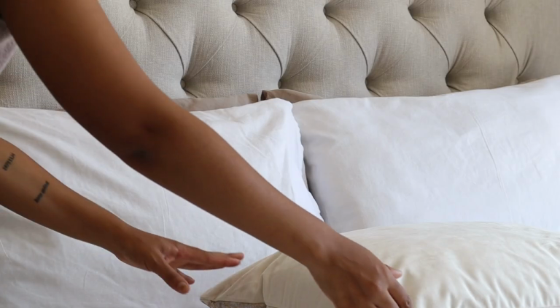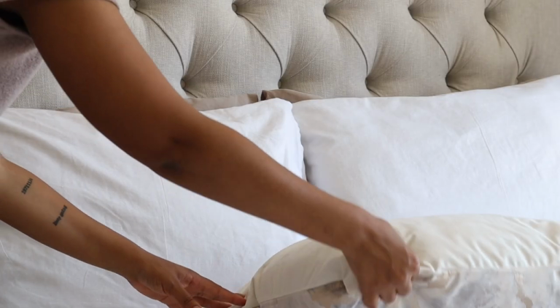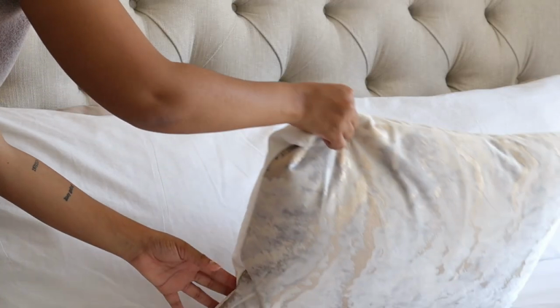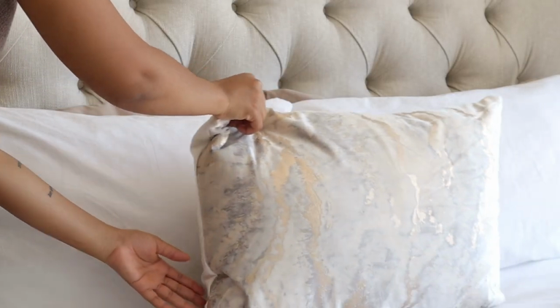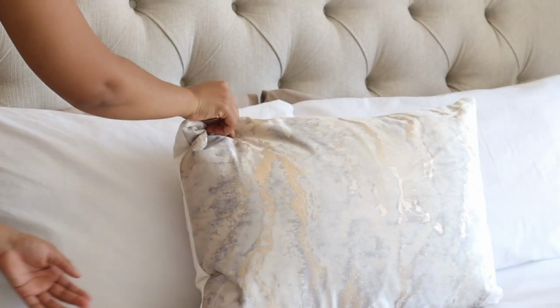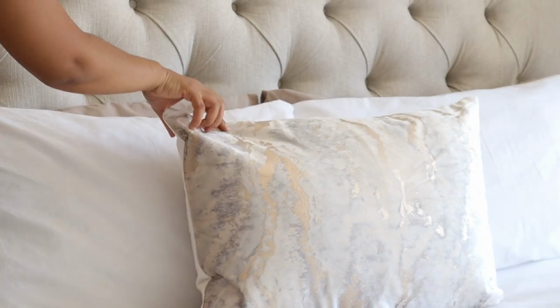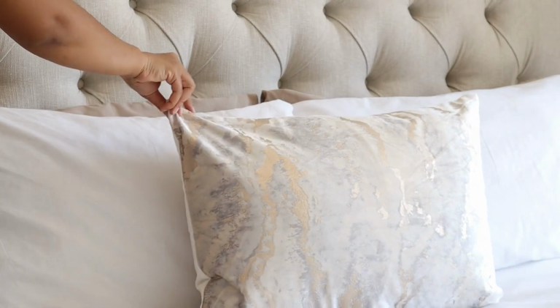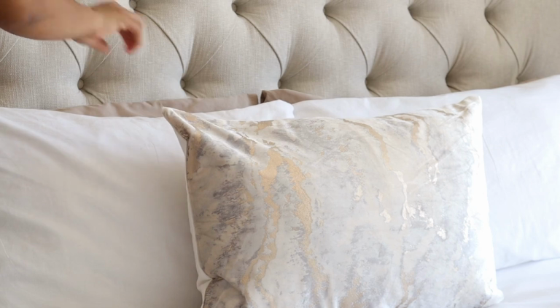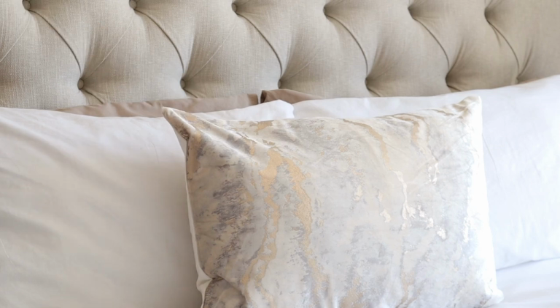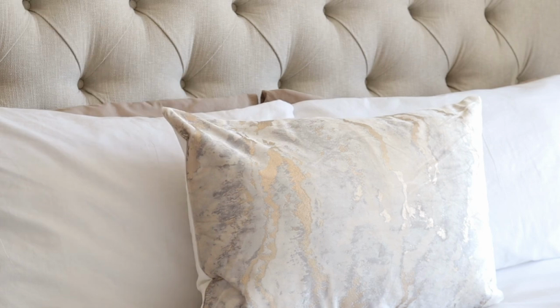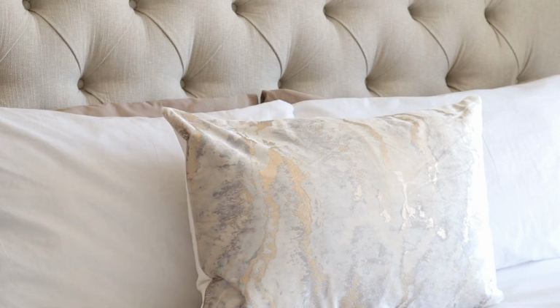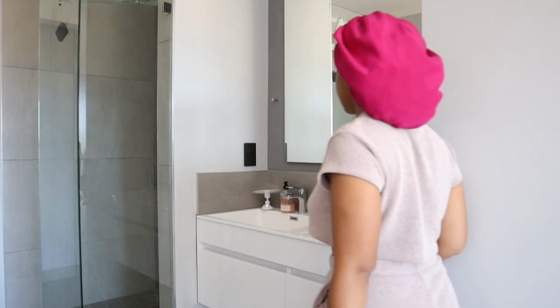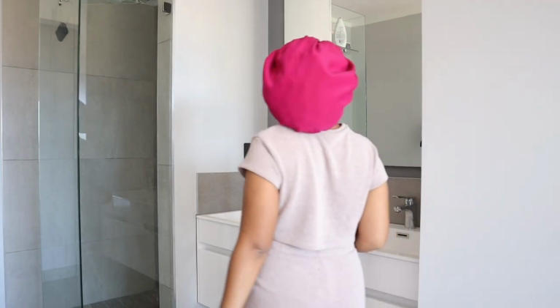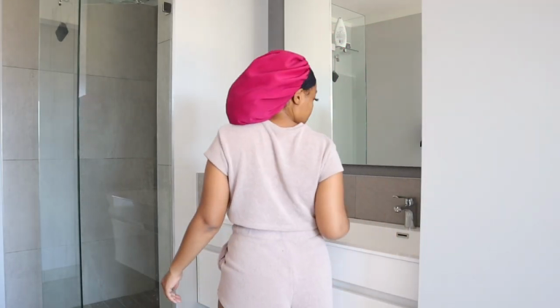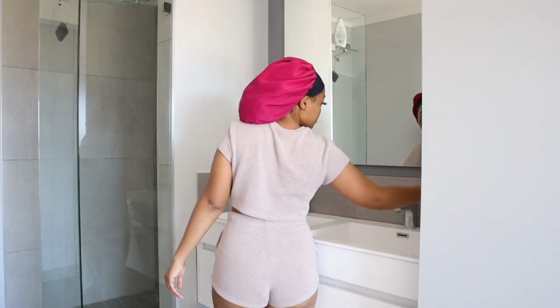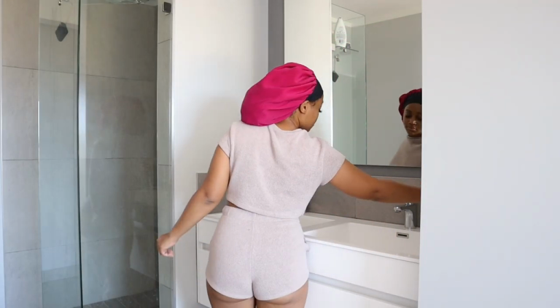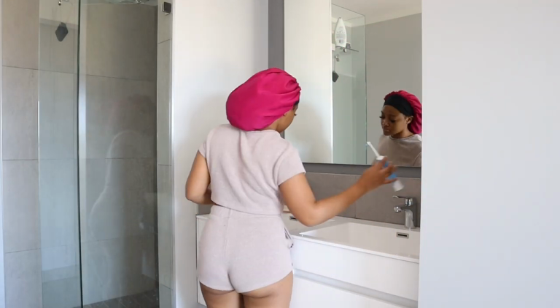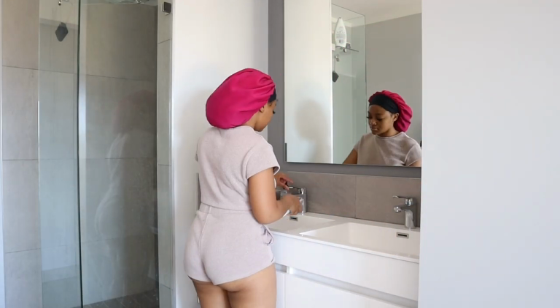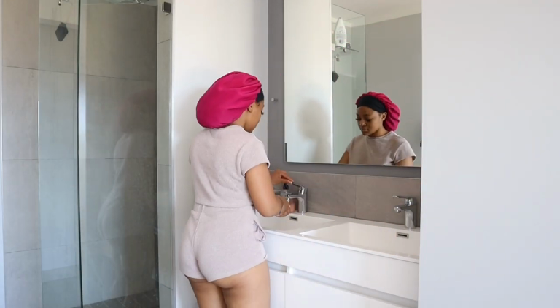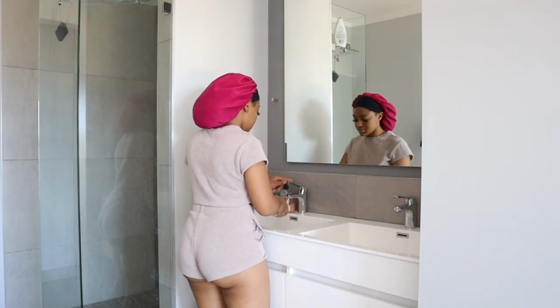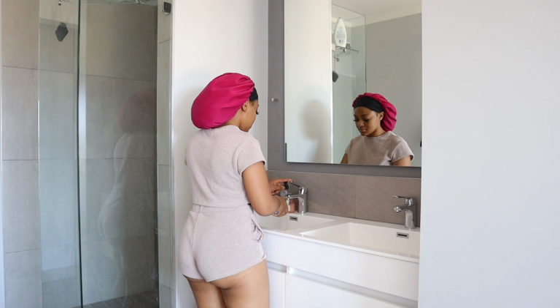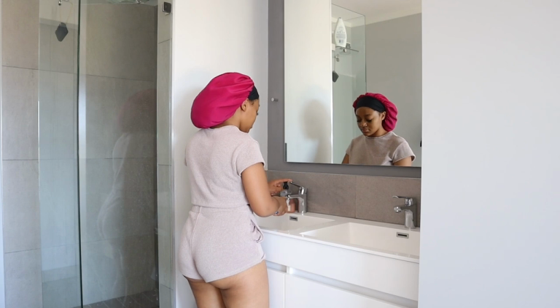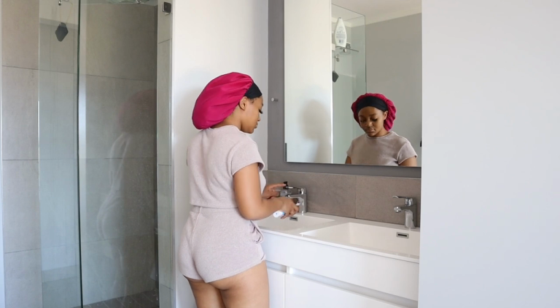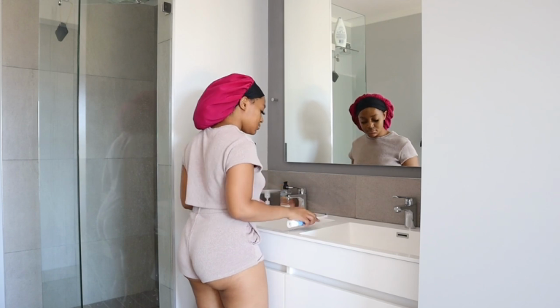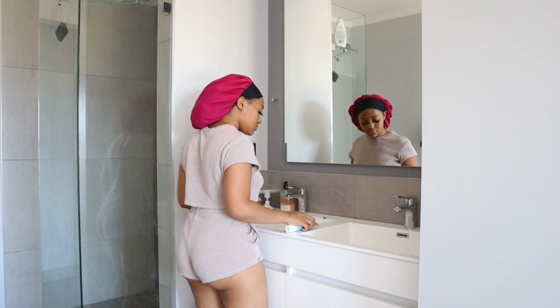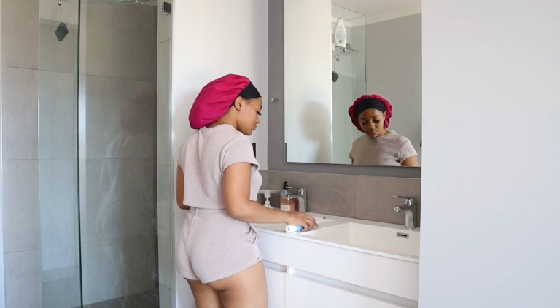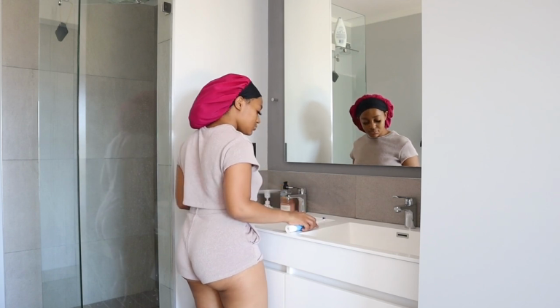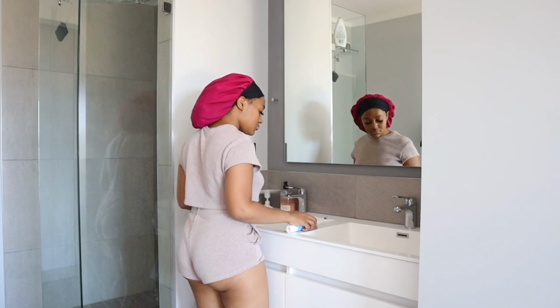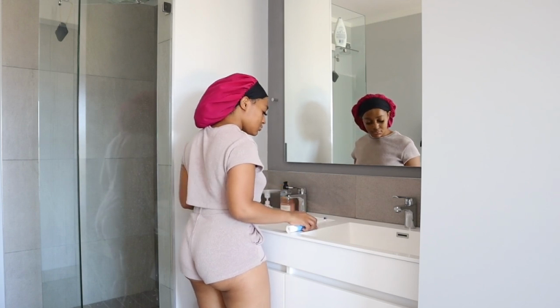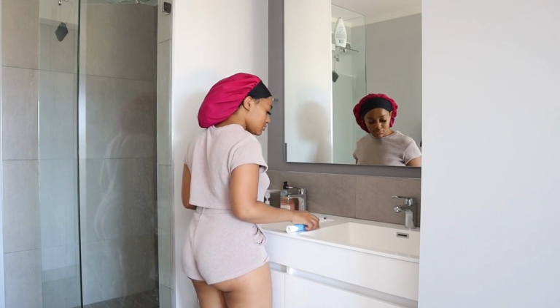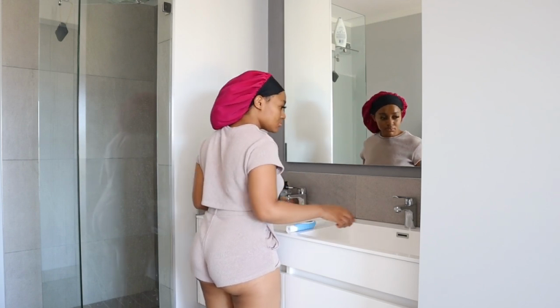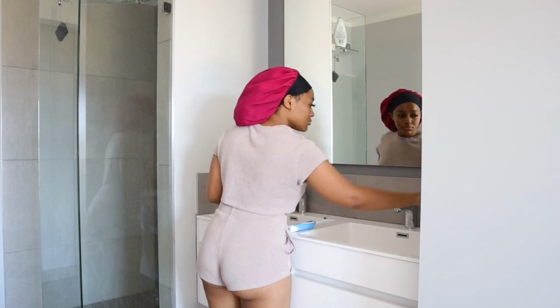As you guys could tell from the title of this video, today we have my affordable morning shower routine. This is the routine that I follow pretty much every day, except for on the days when I feel like splurging and really spoiling myself.